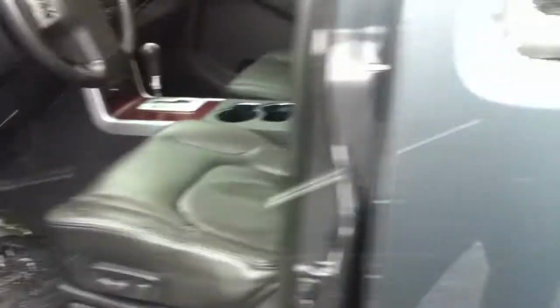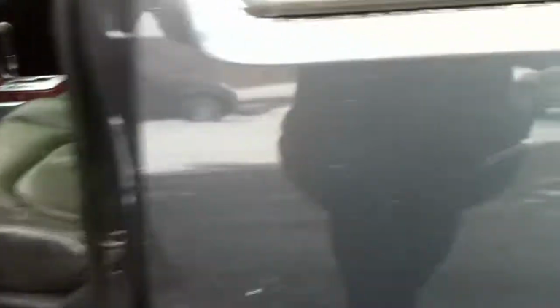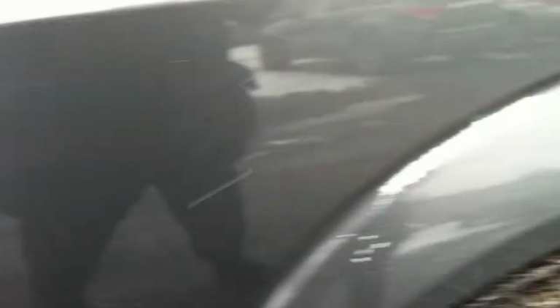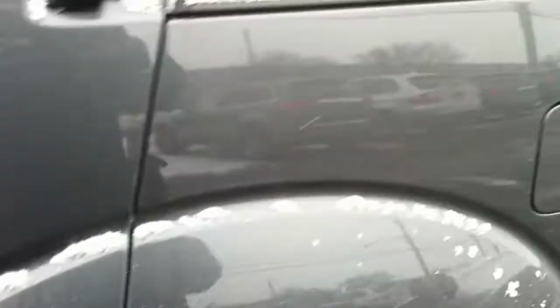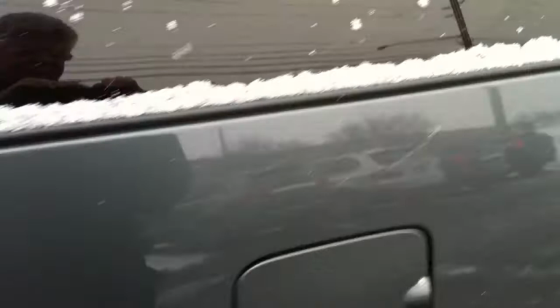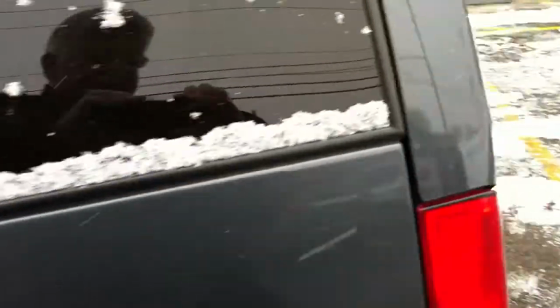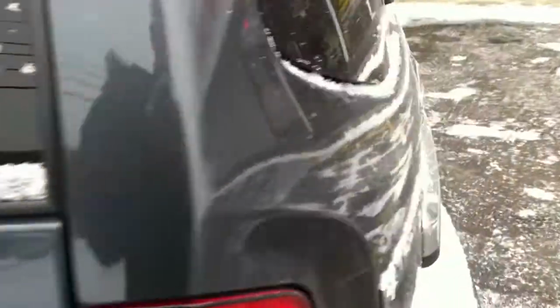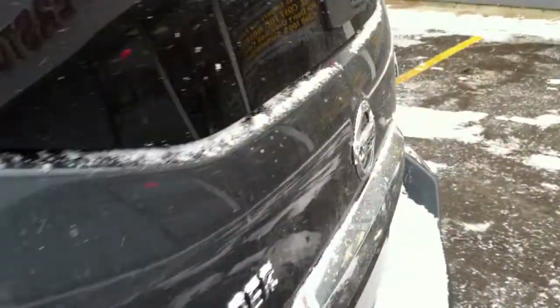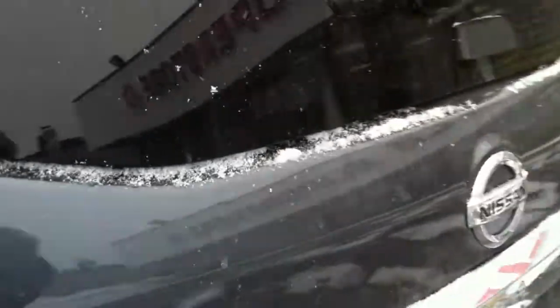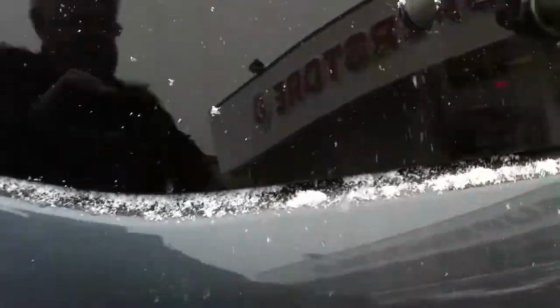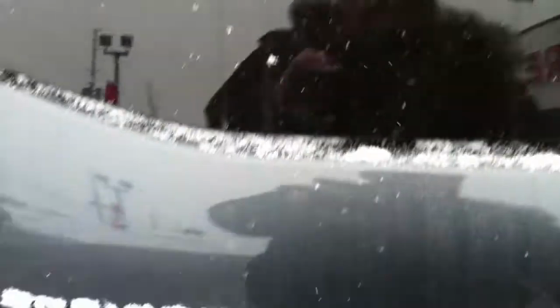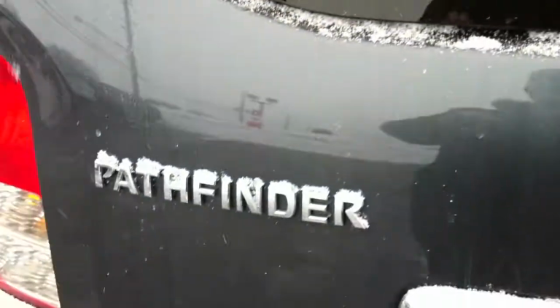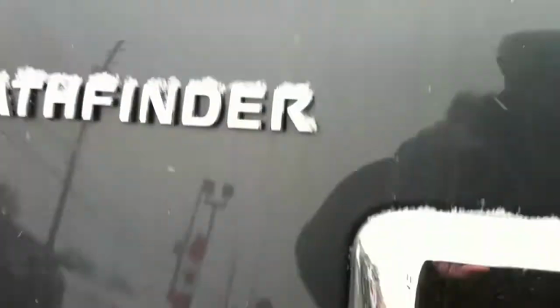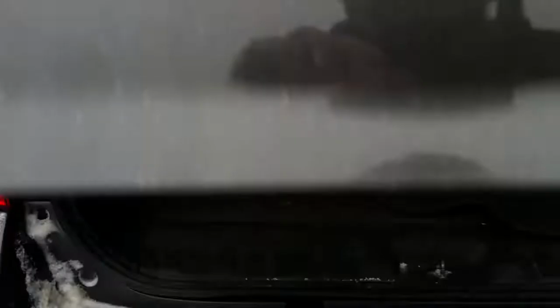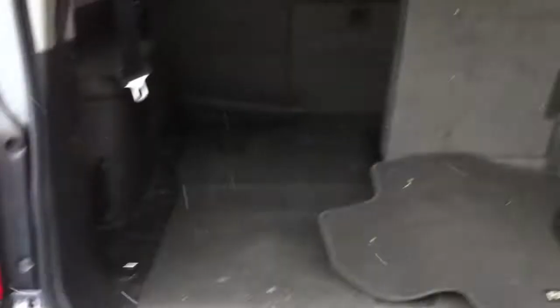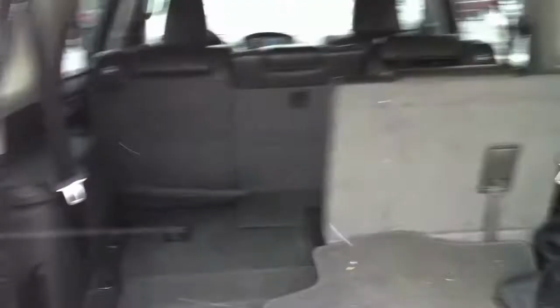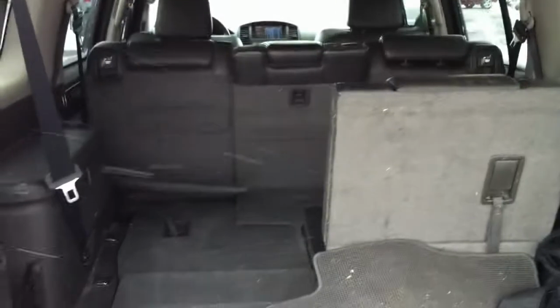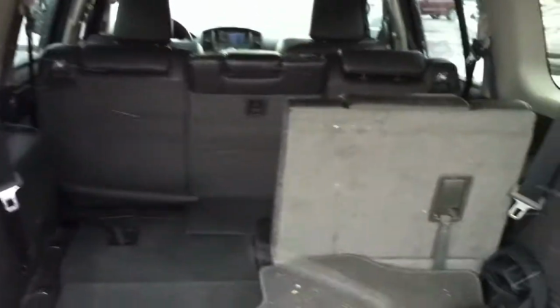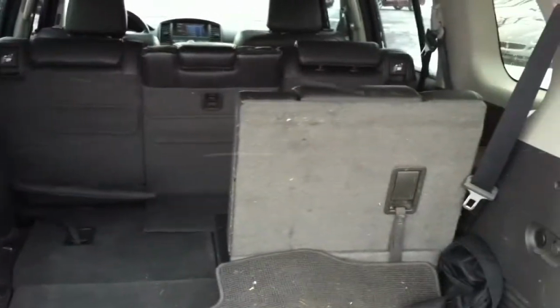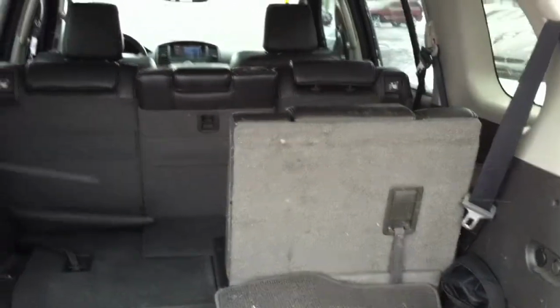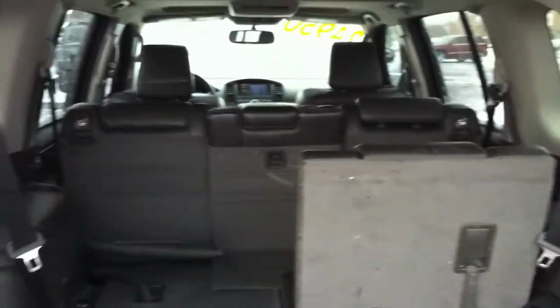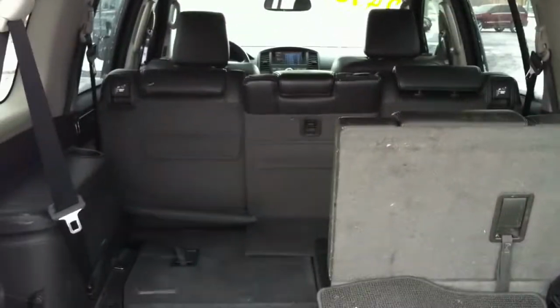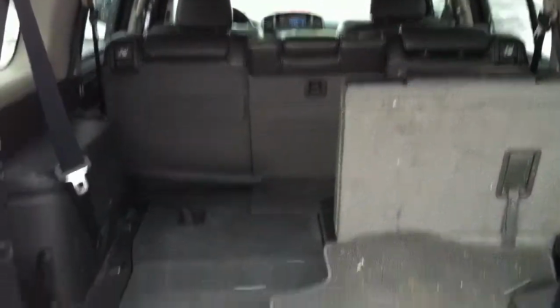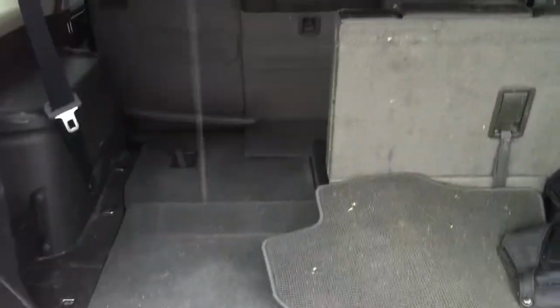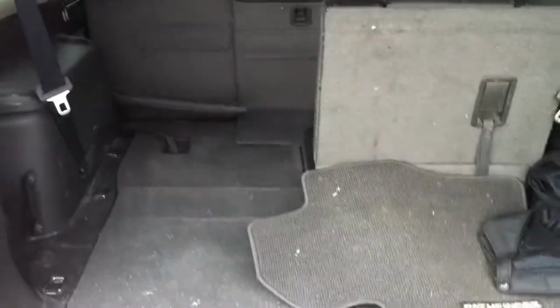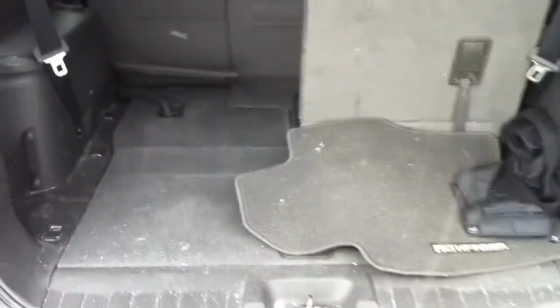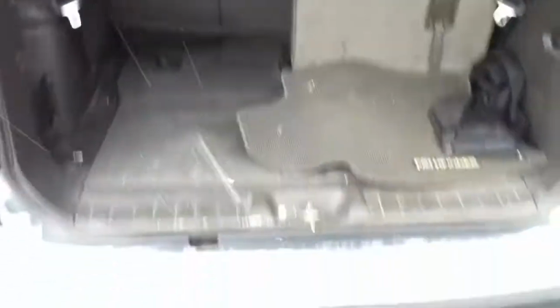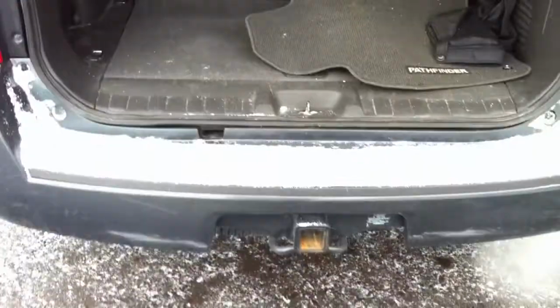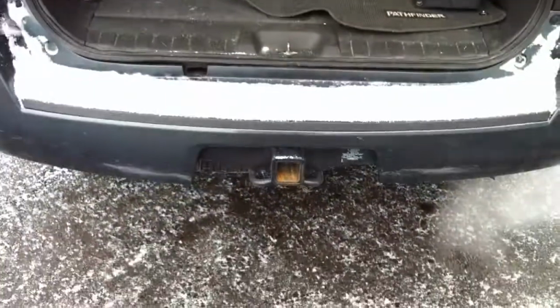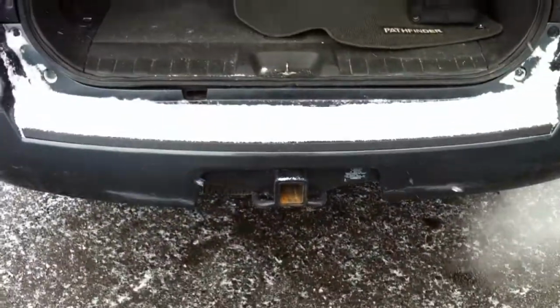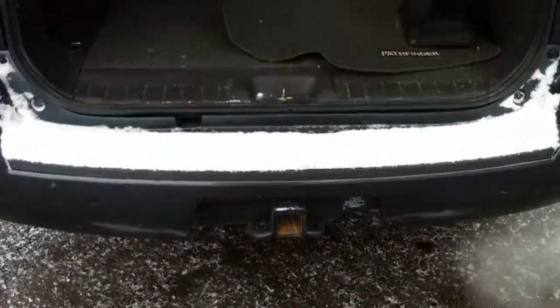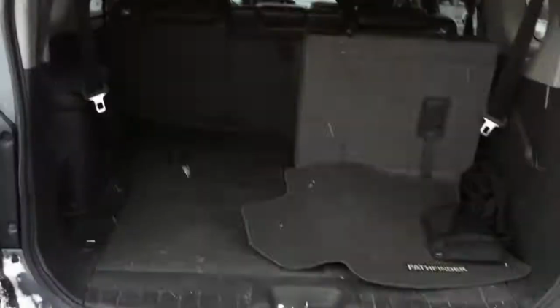Let me show you what the rear looks like — this is the third row, so there's plenty of room for a large family. It also has a towing package already installed.